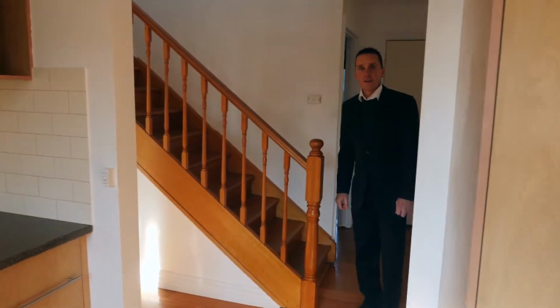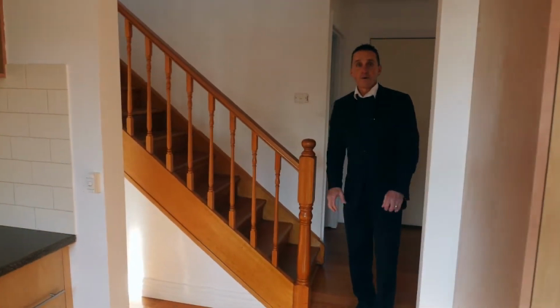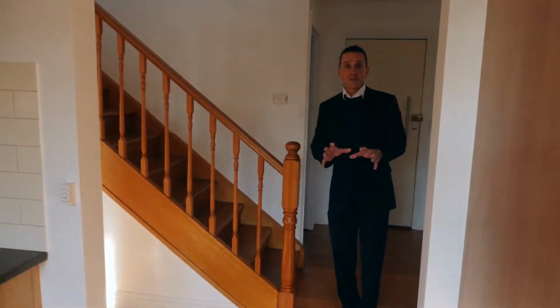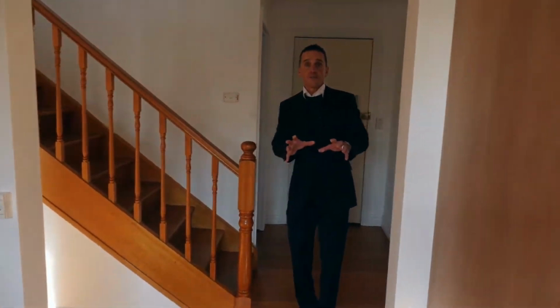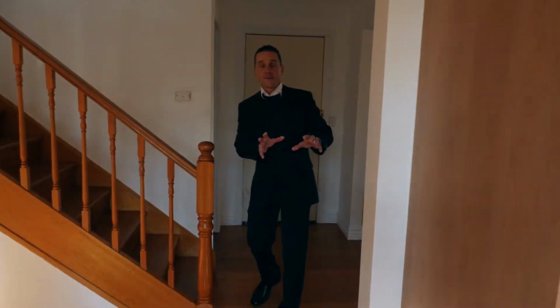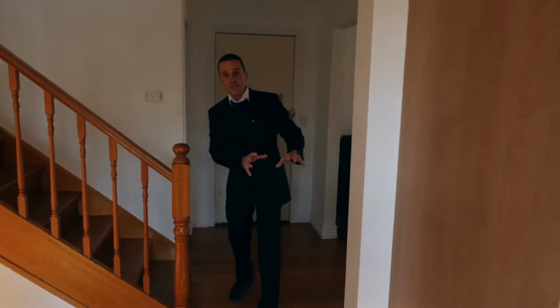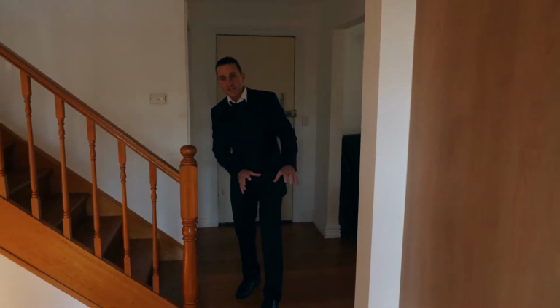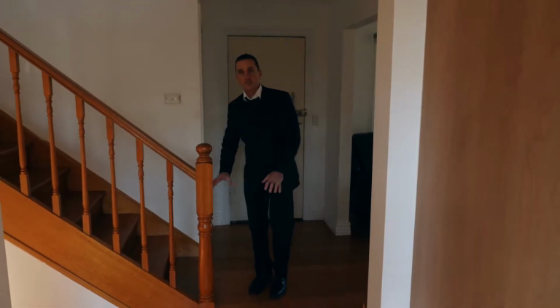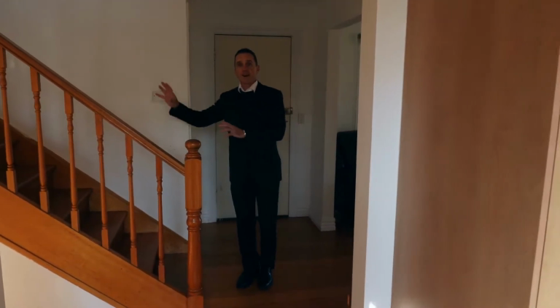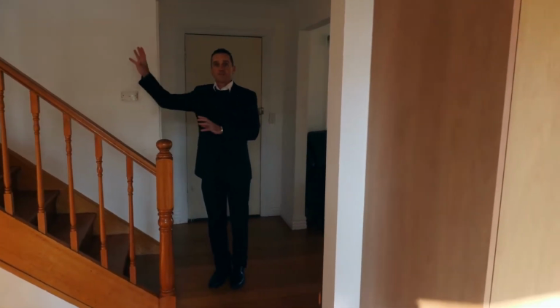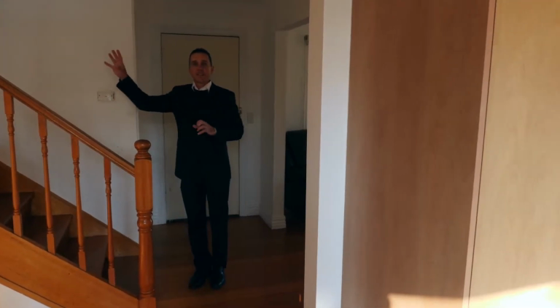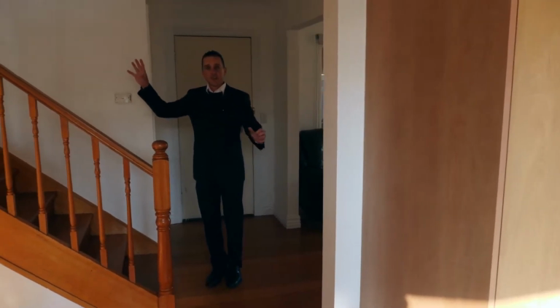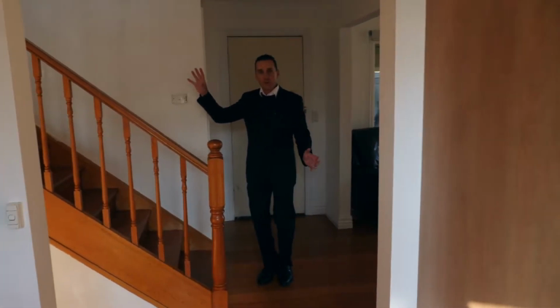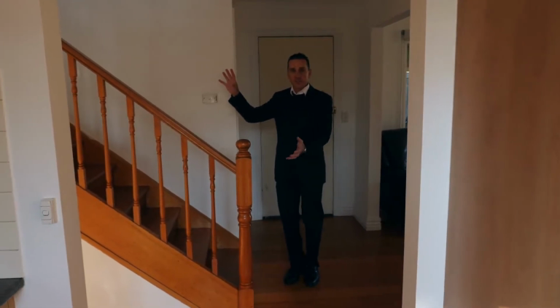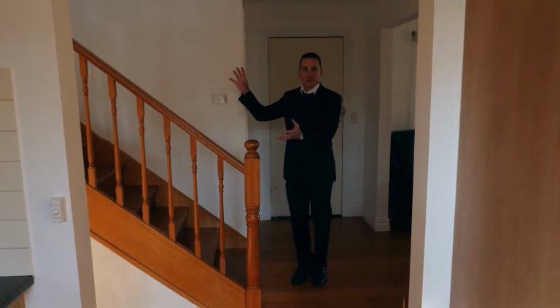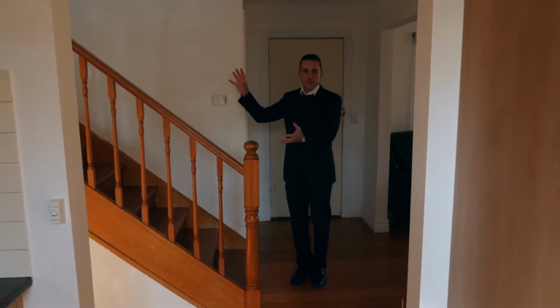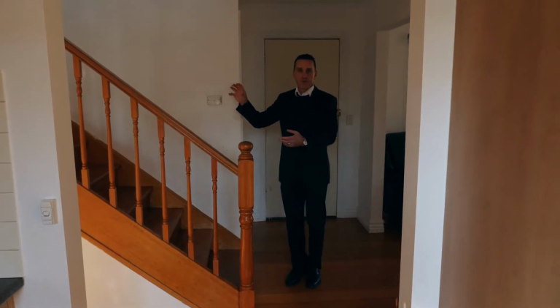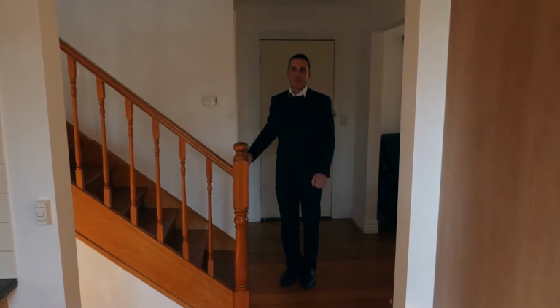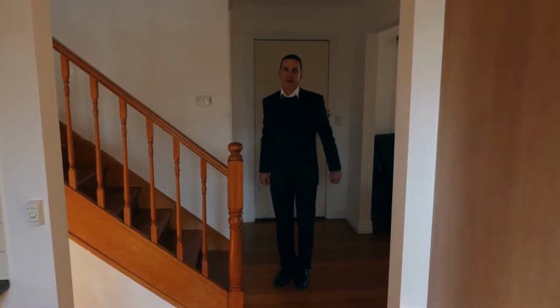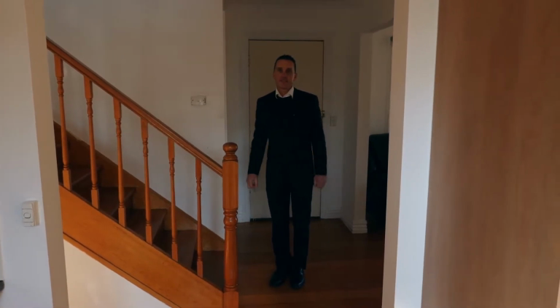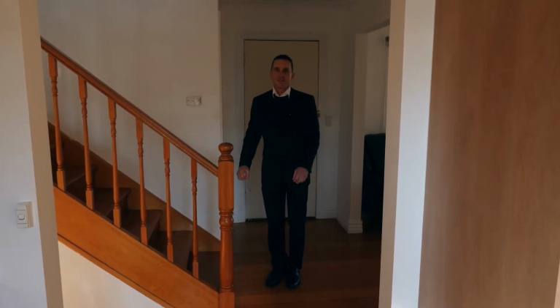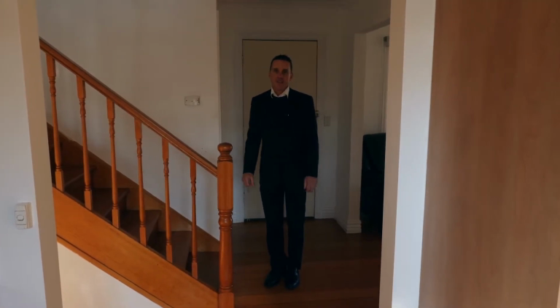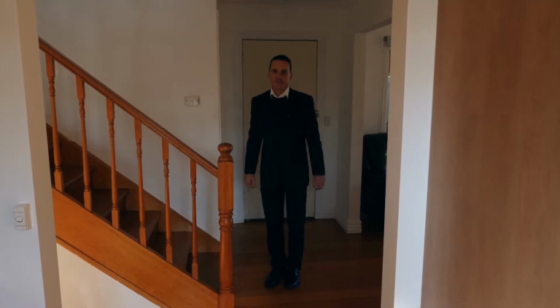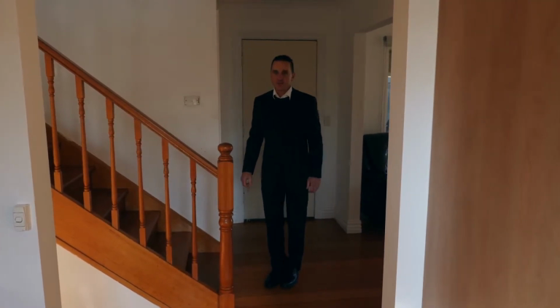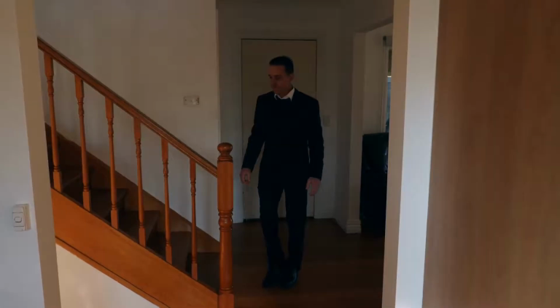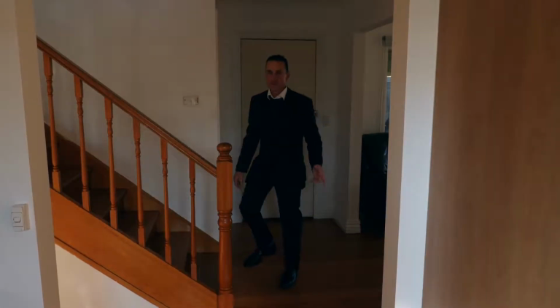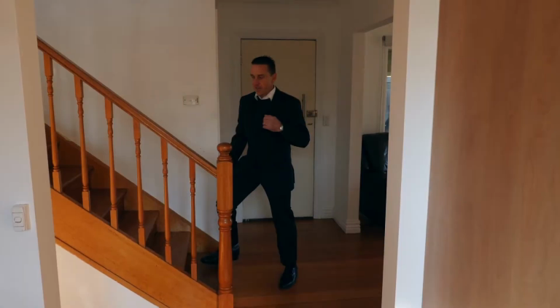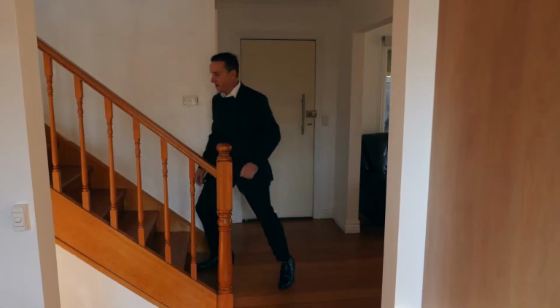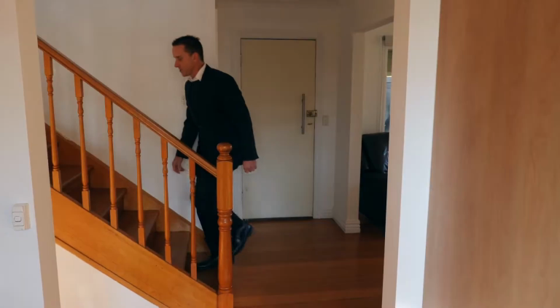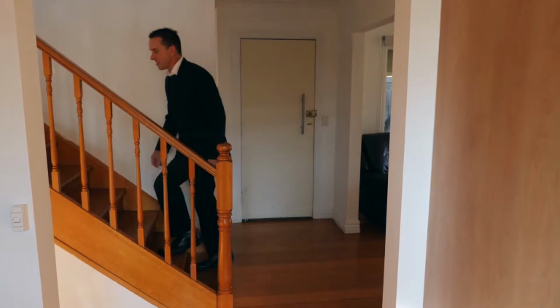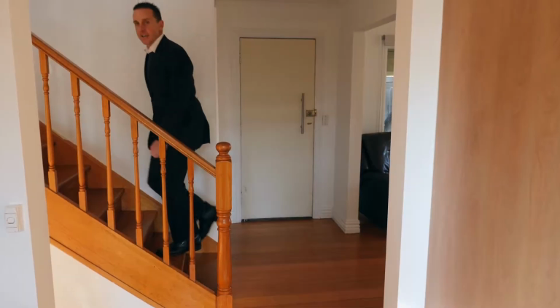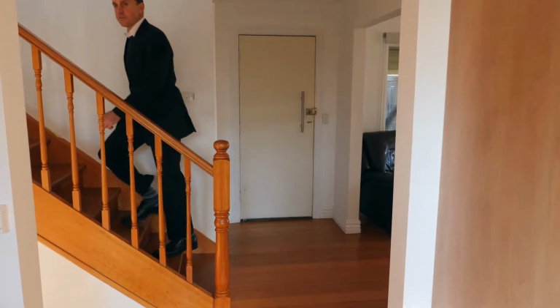What I'm going to do from here is take you straight upstairs and then we'll continue through the house to the outdoors. So come on up the stairs and take a look.